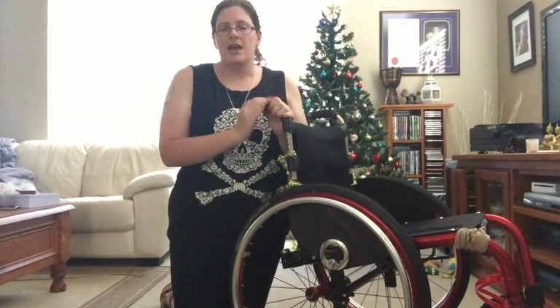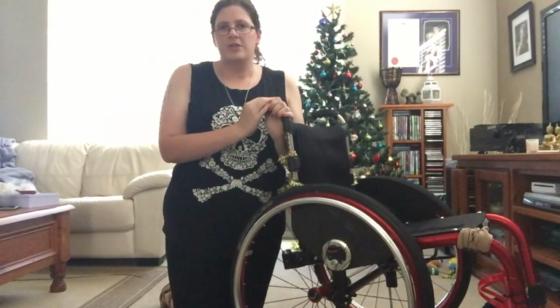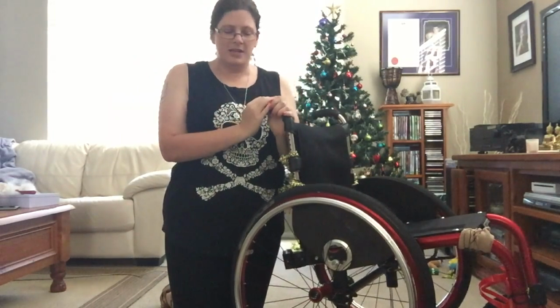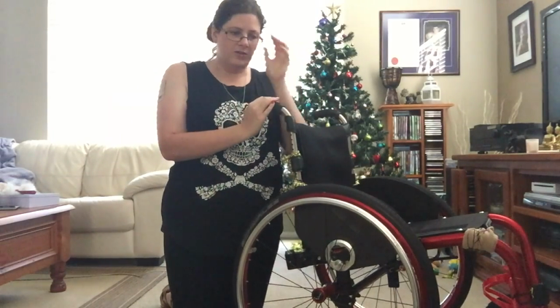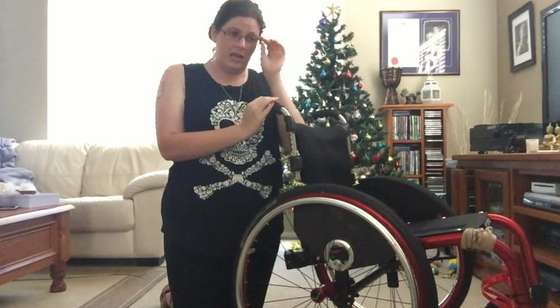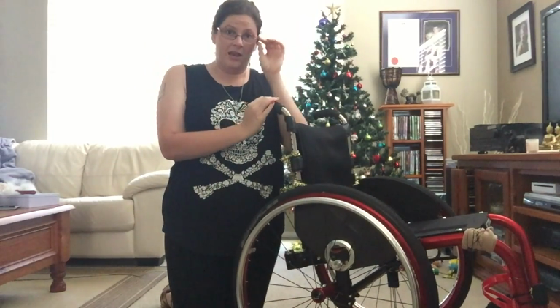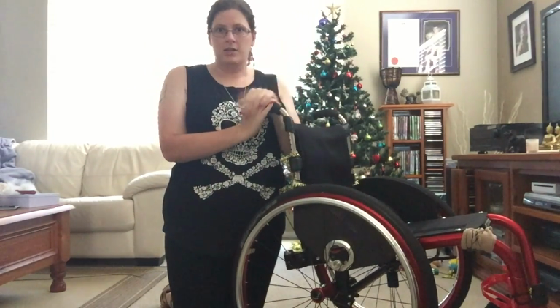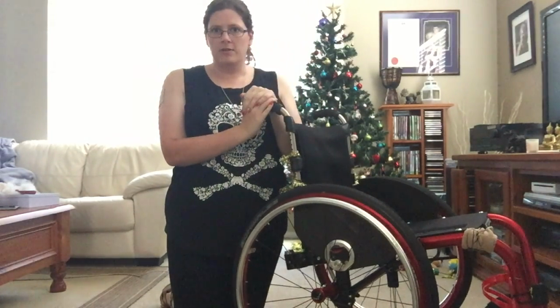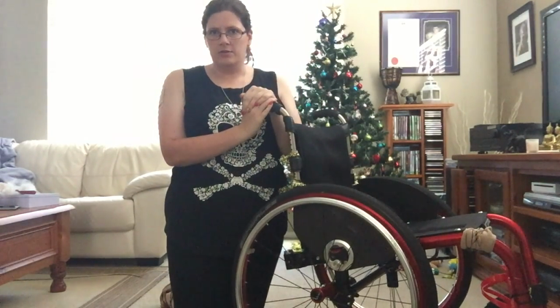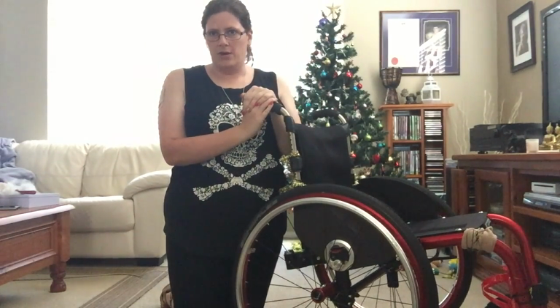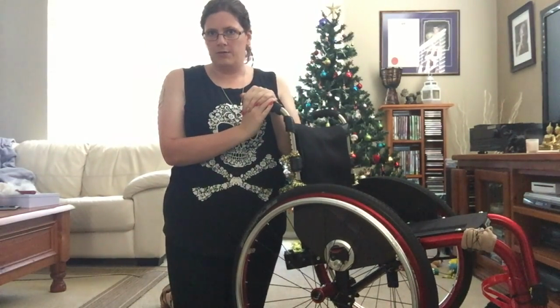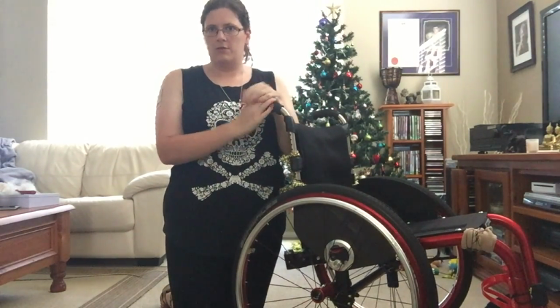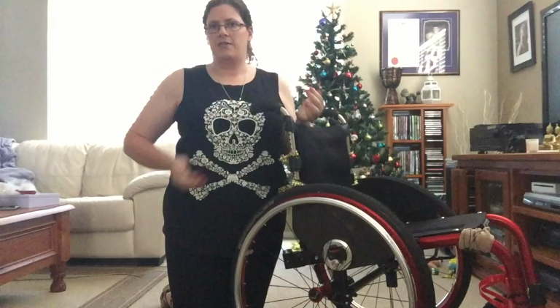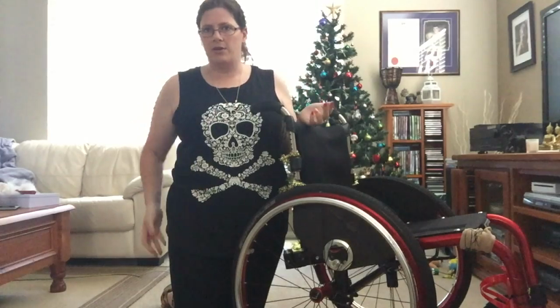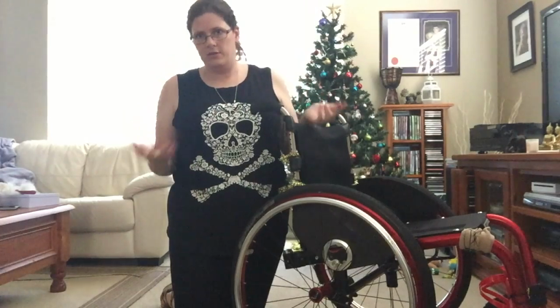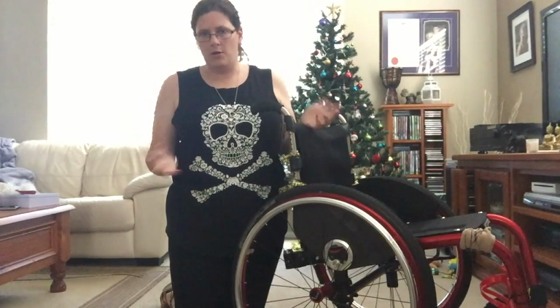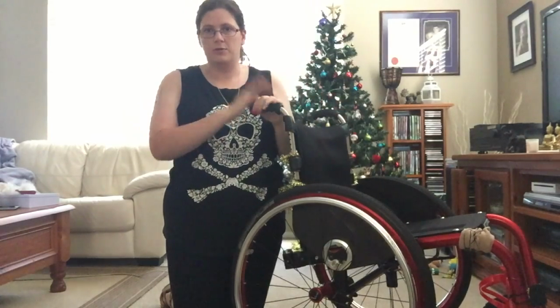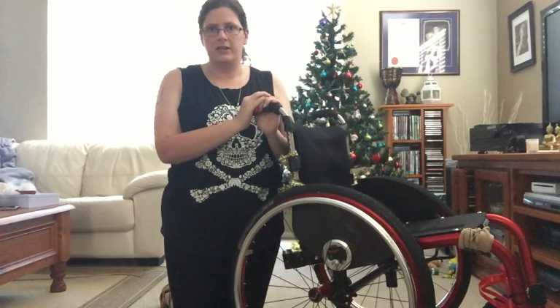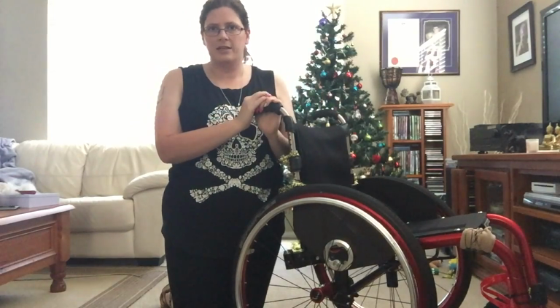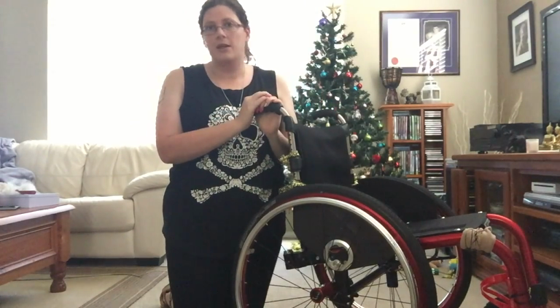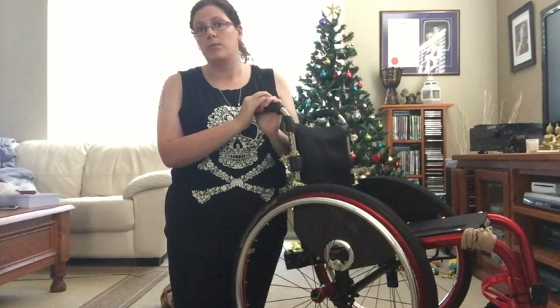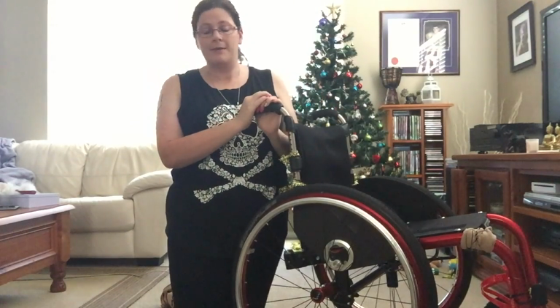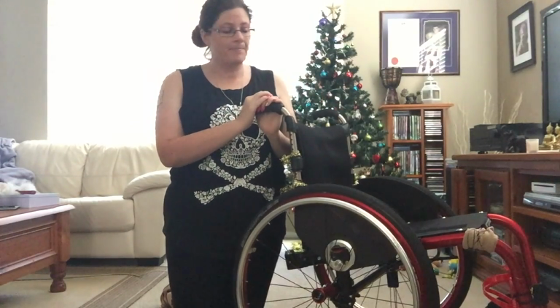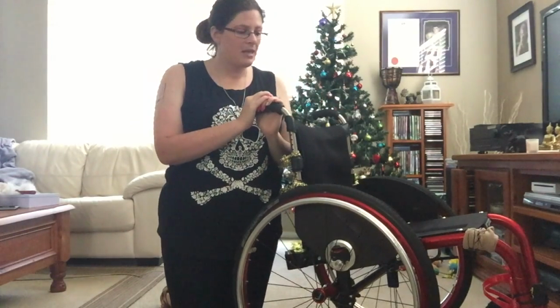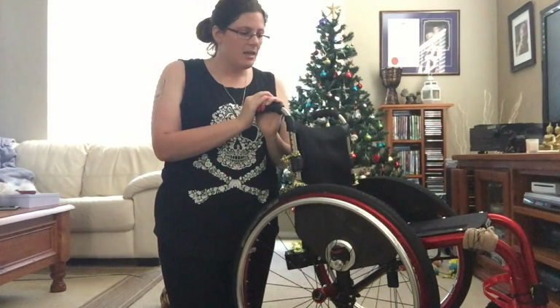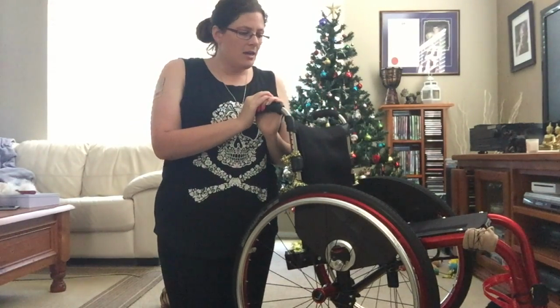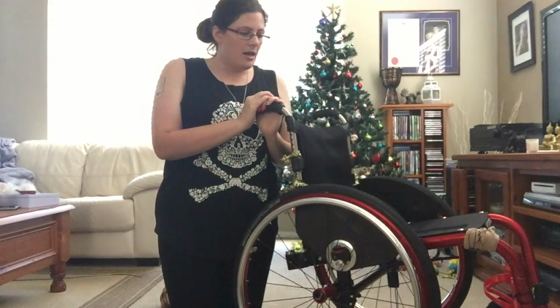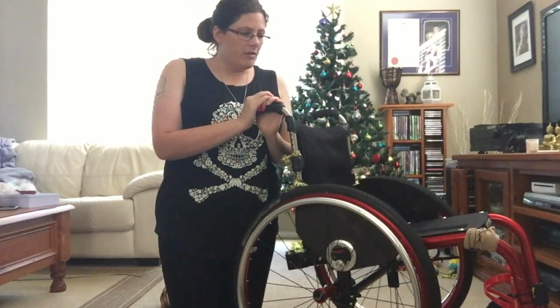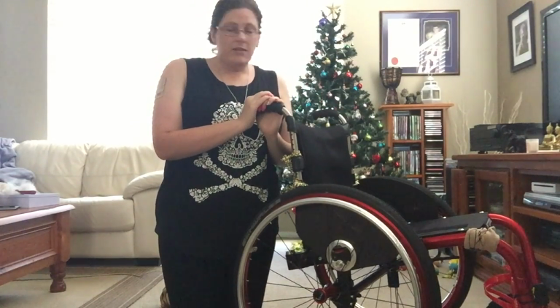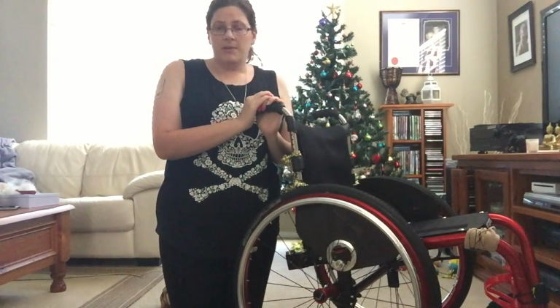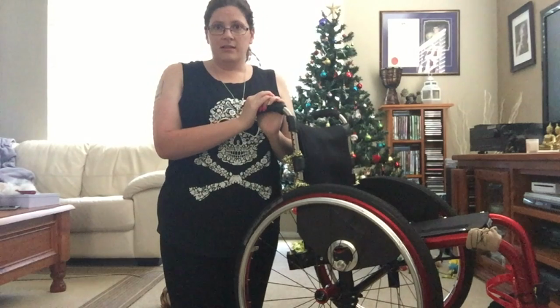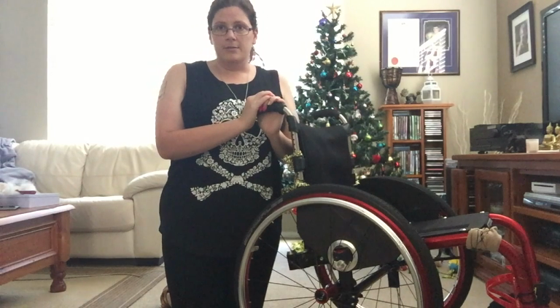Every time you get a new chair, you're going to have to get used to your centre of gravity, which affects how easy you can pop into a wheelie and hold a wheelie. So I think that's basically it.